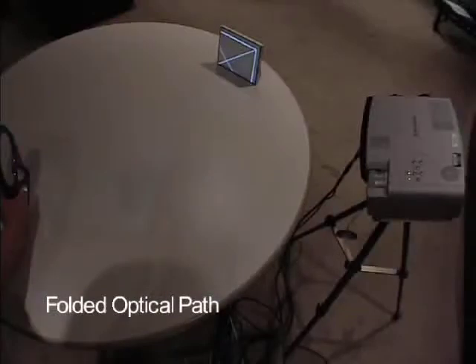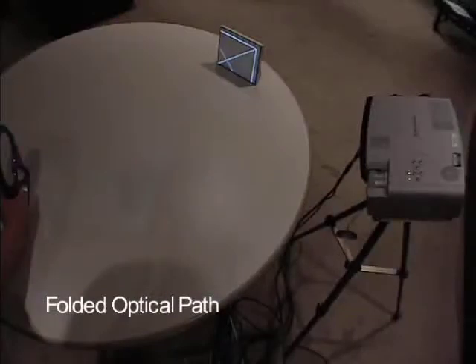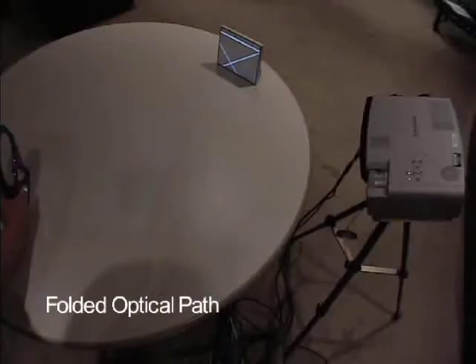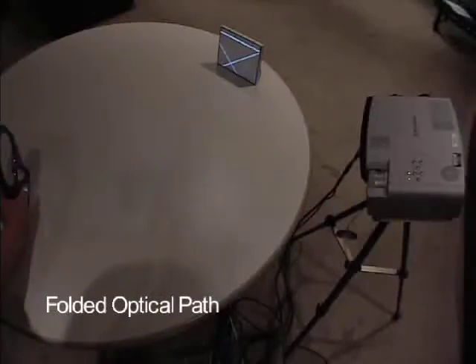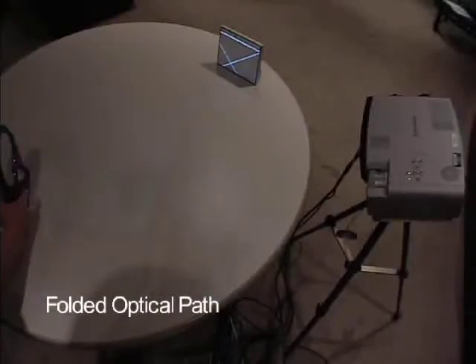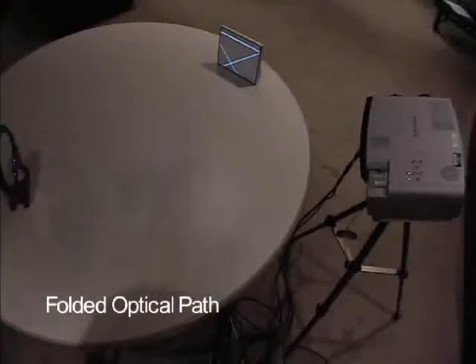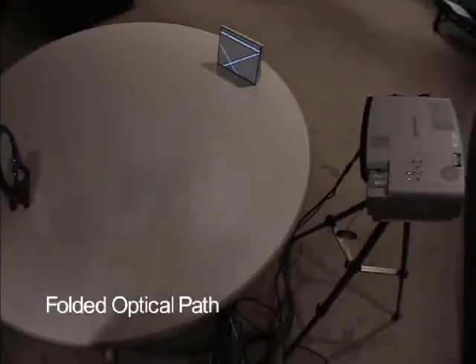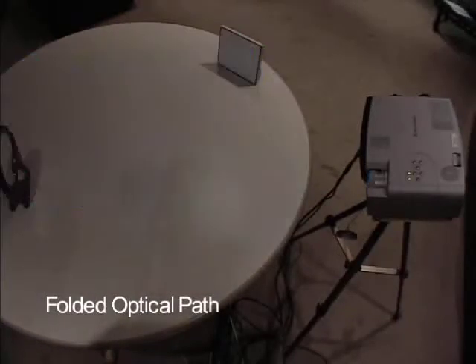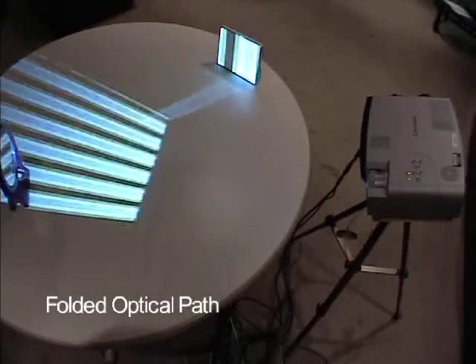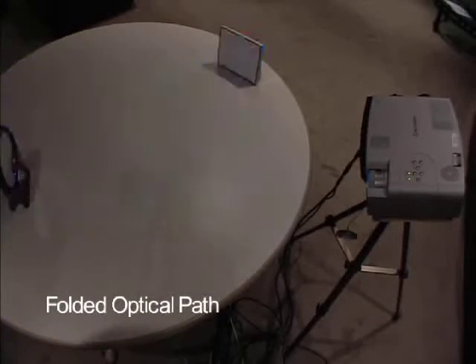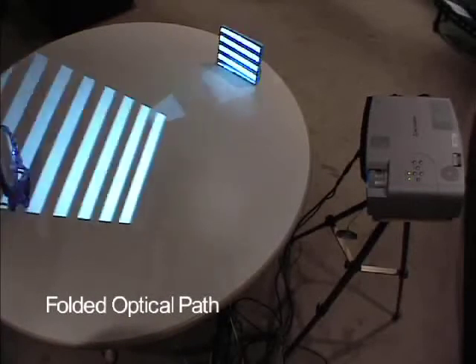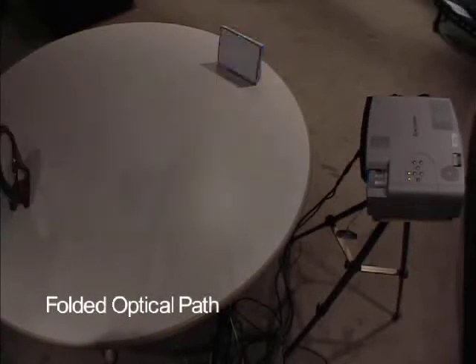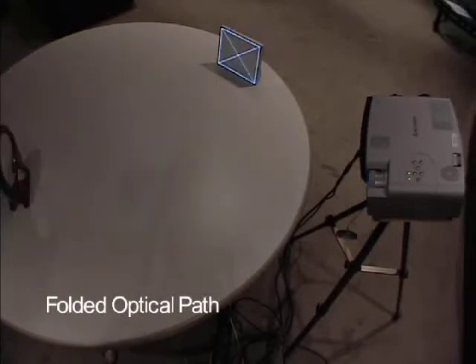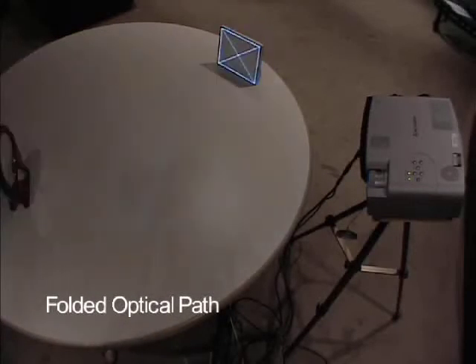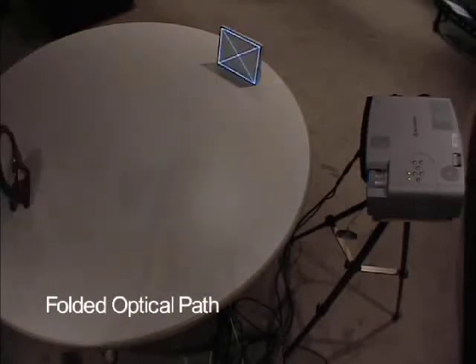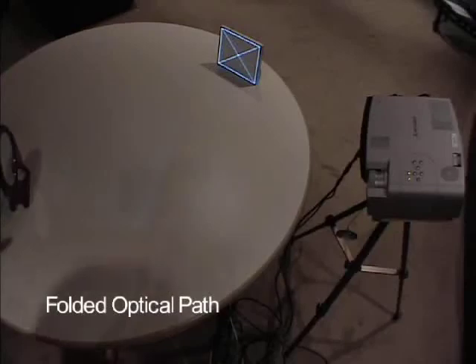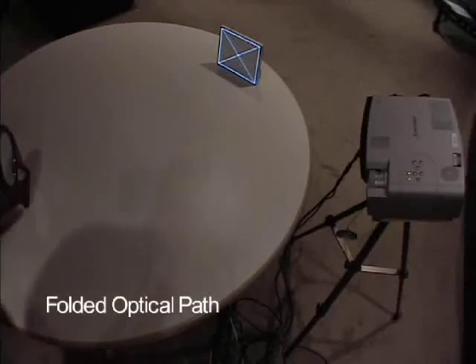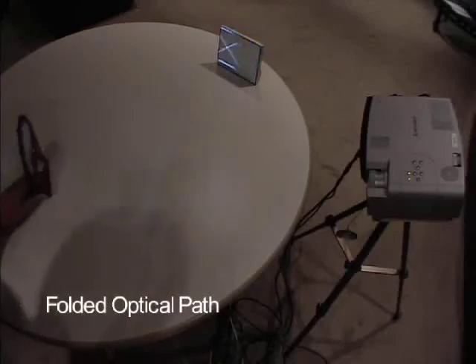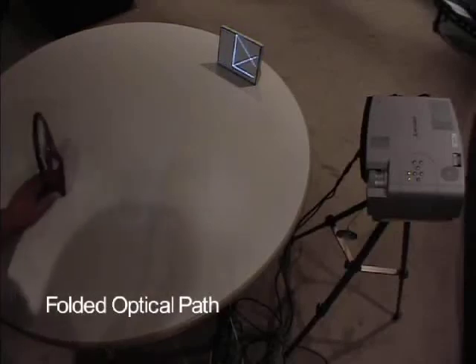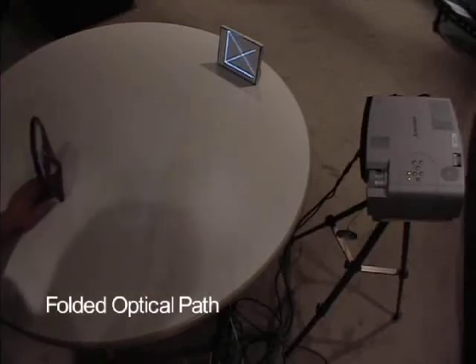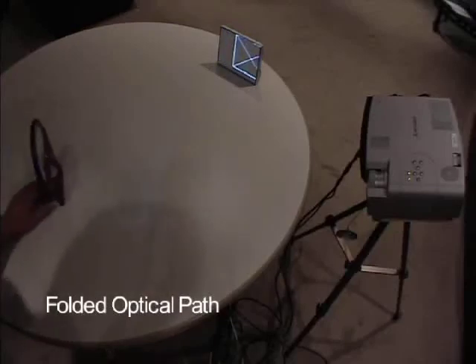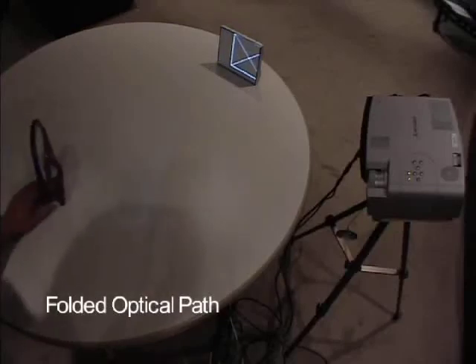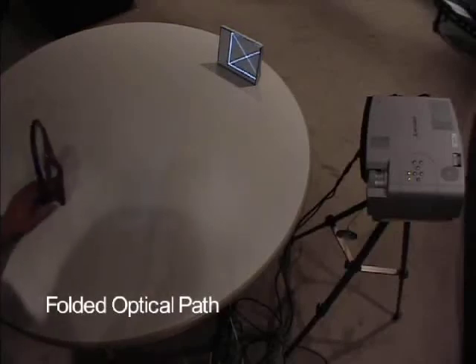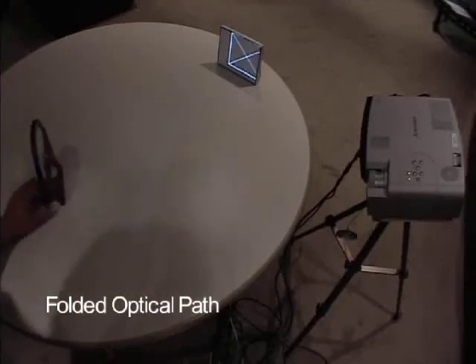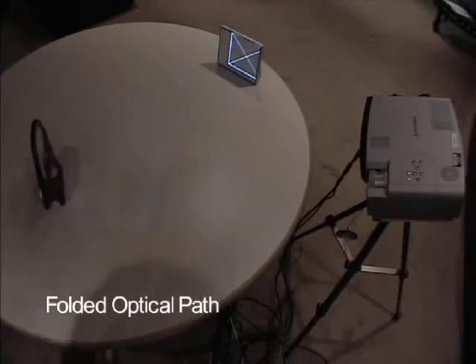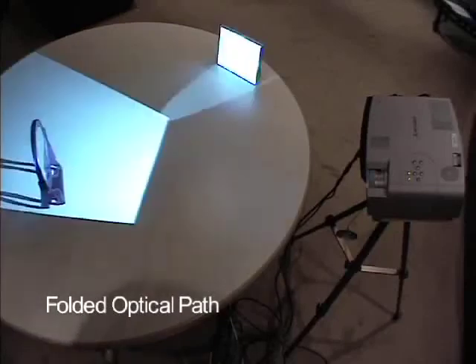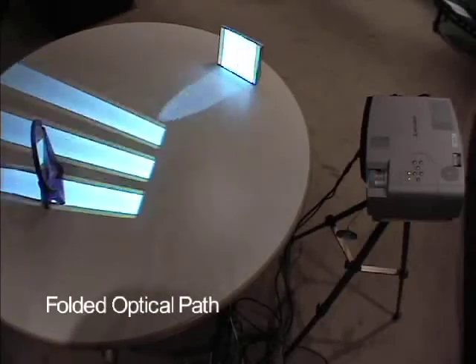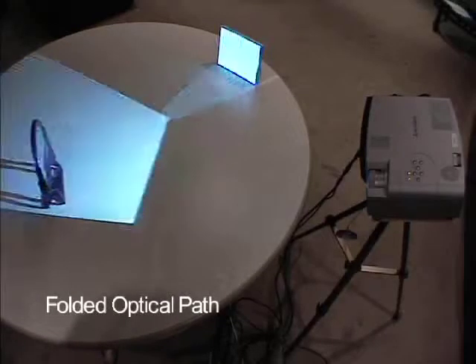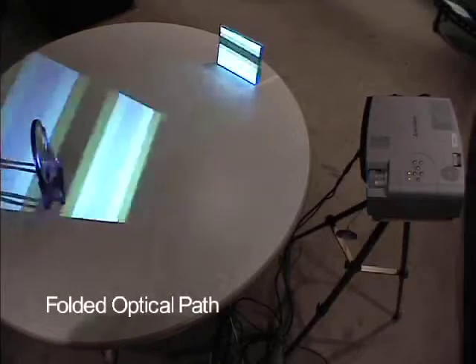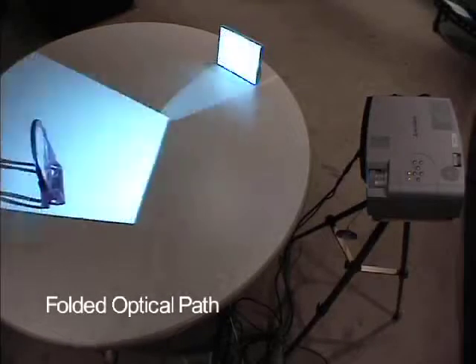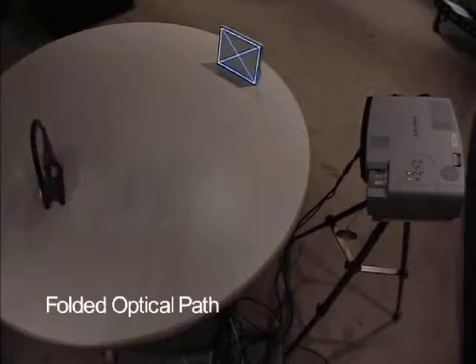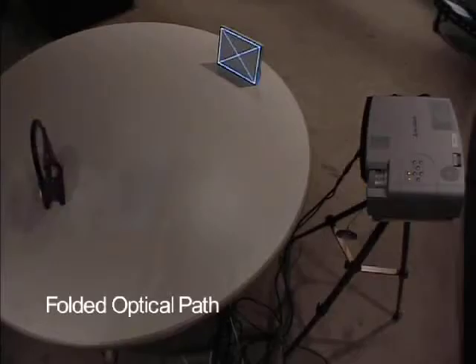We can also fold the optical path using a mirror with no effect on the calibration process. The image will be automatically reversed since the orientation of the image is determined by the screen and not the projector.